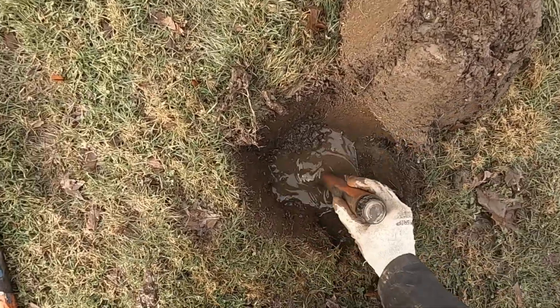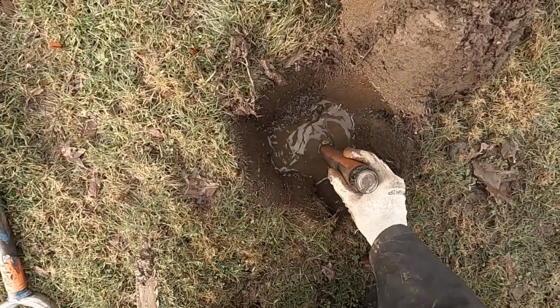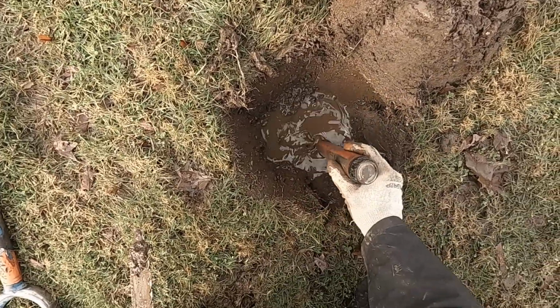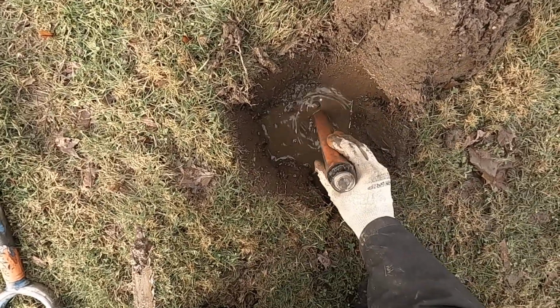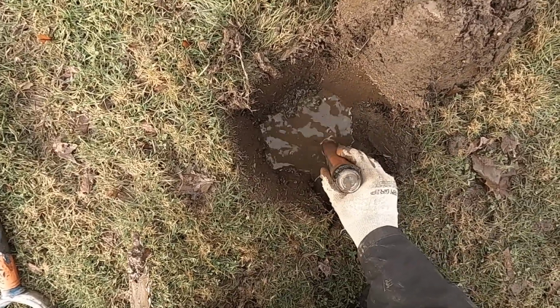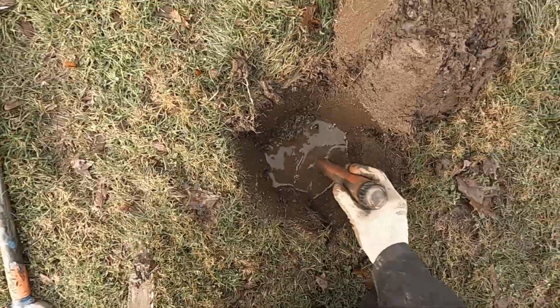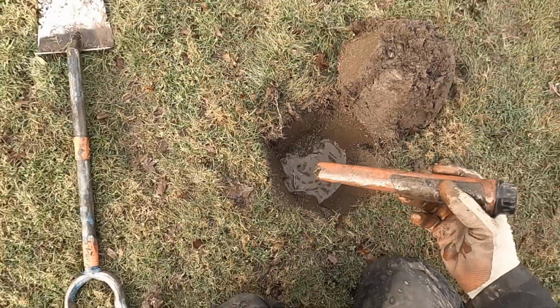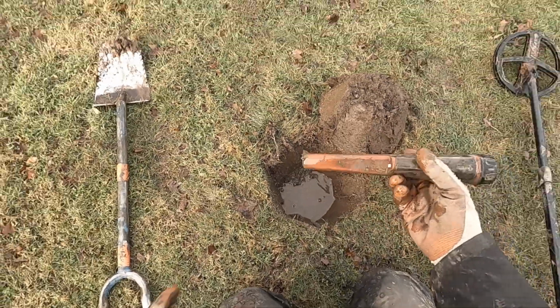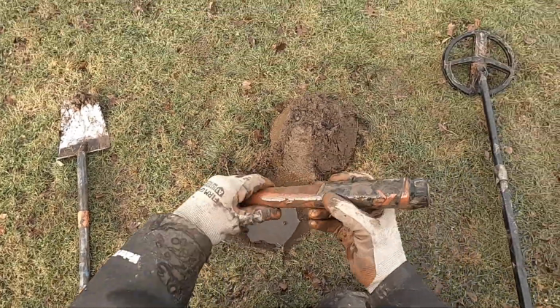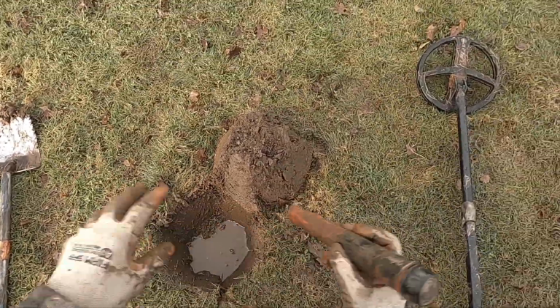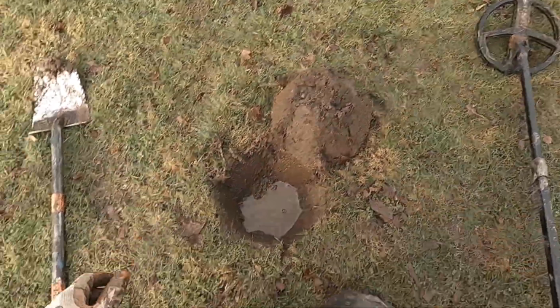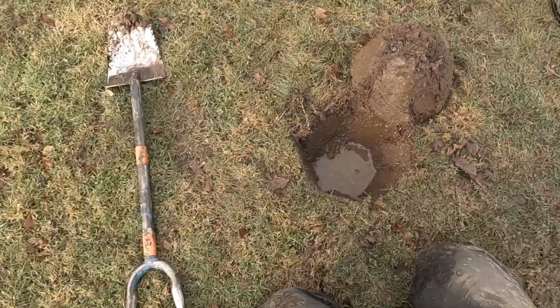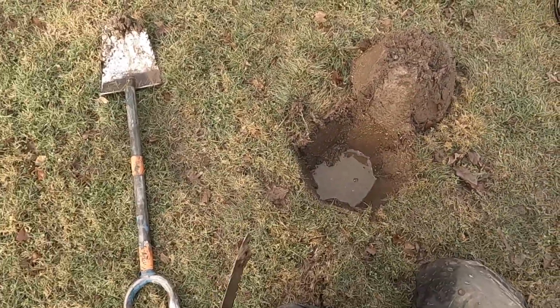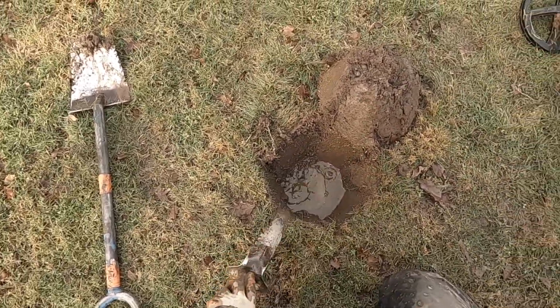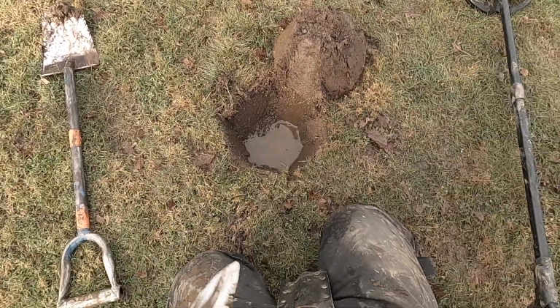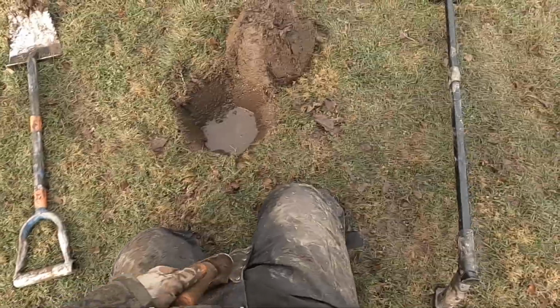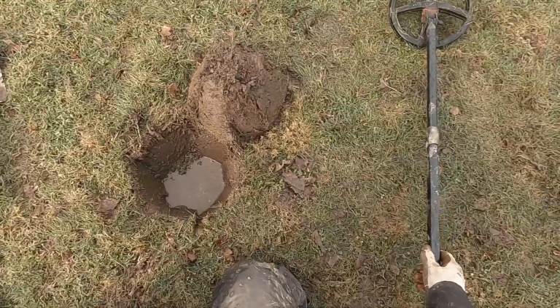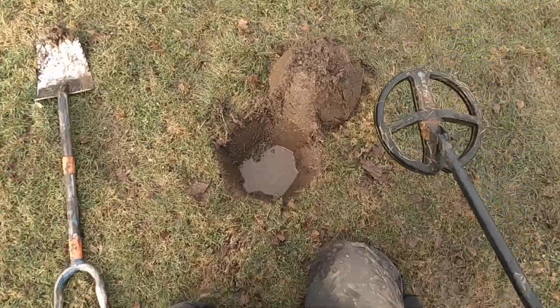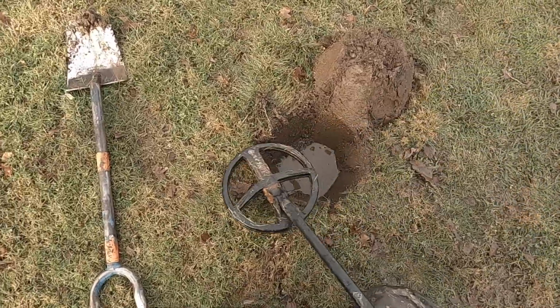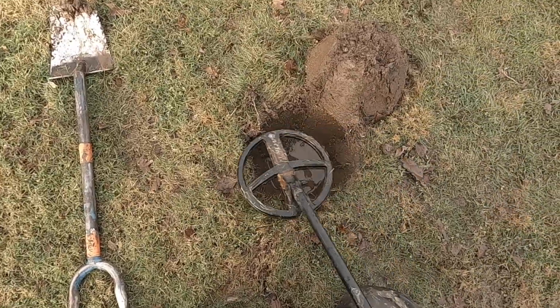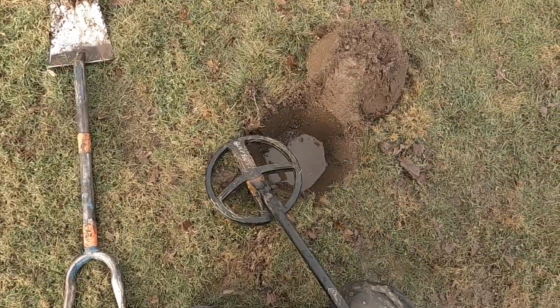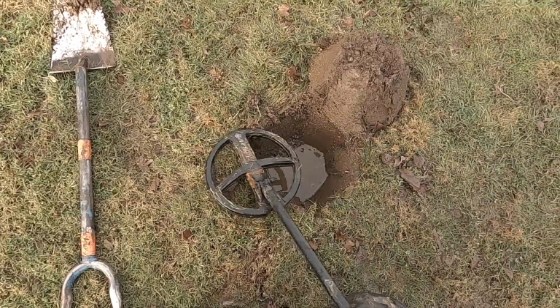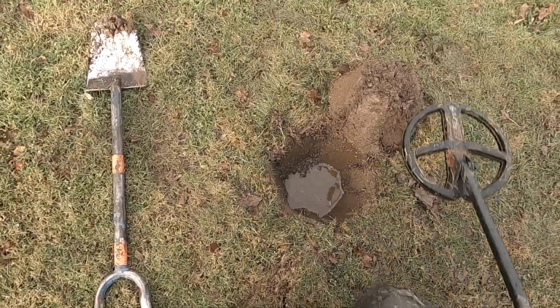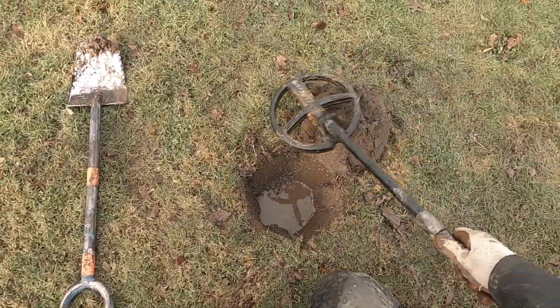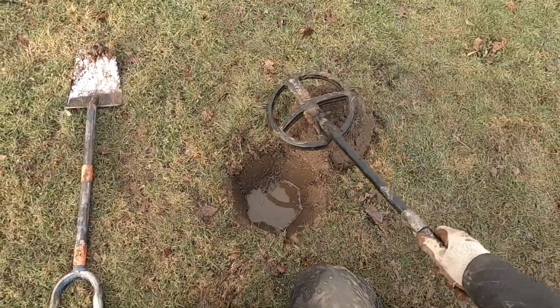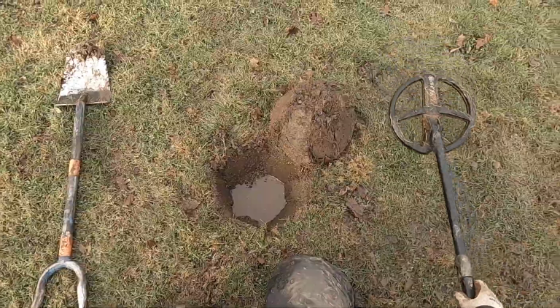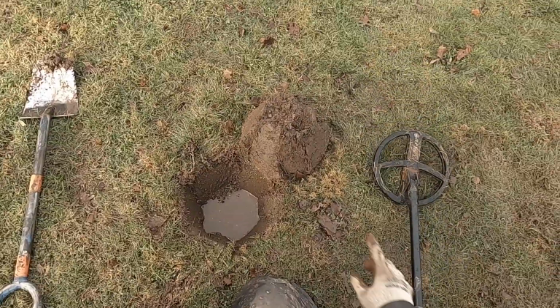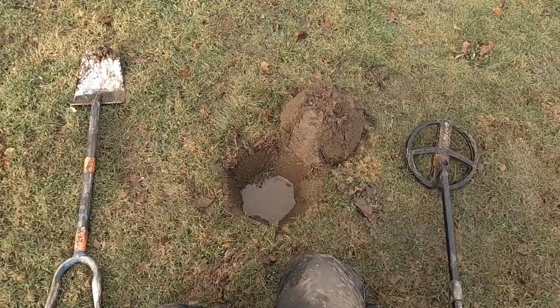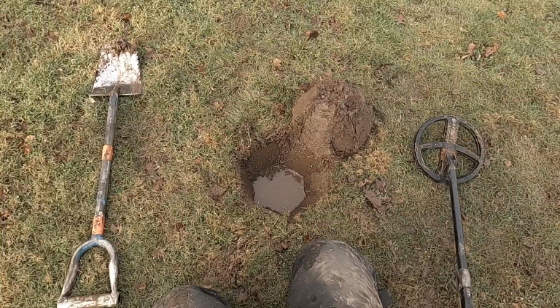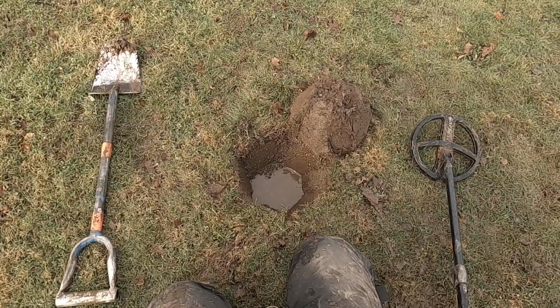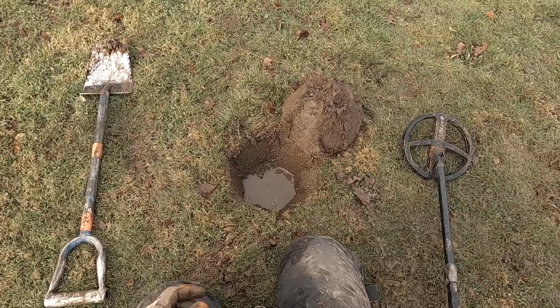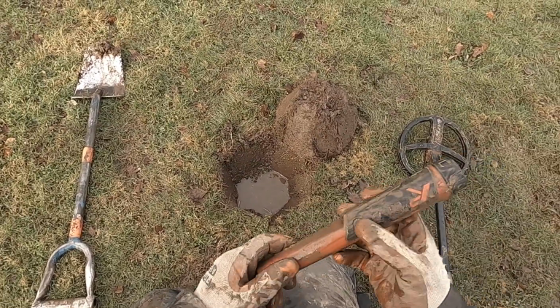I think there is a target deeper here. Turn my pinpointer off here. See if it is going to be in here. No. My threshold is not breaking very much. It is breaking a lot up here, but there is a nail up here. I am going for it.